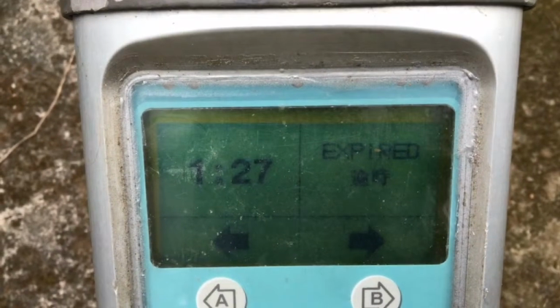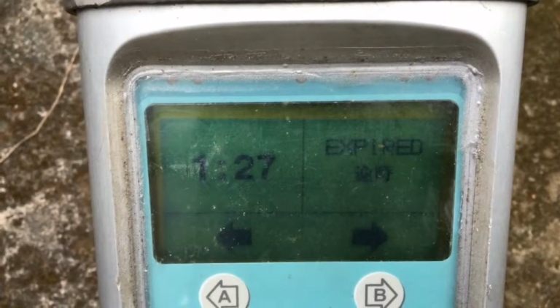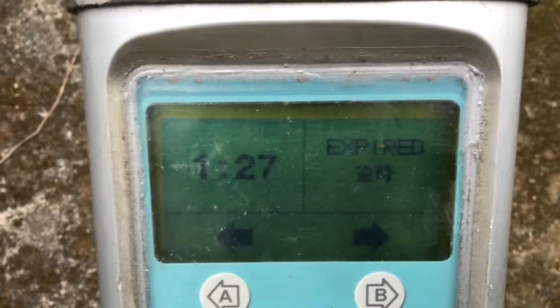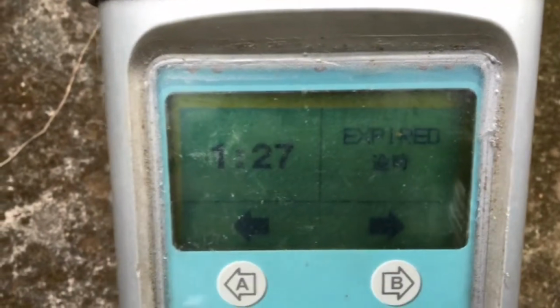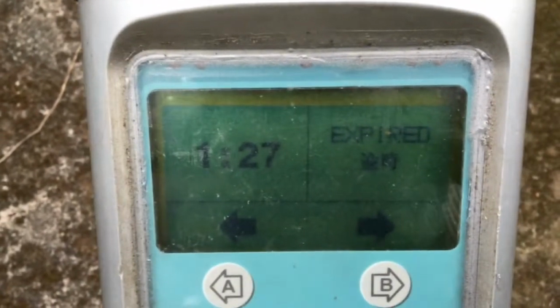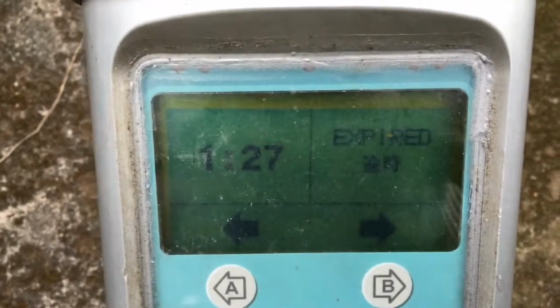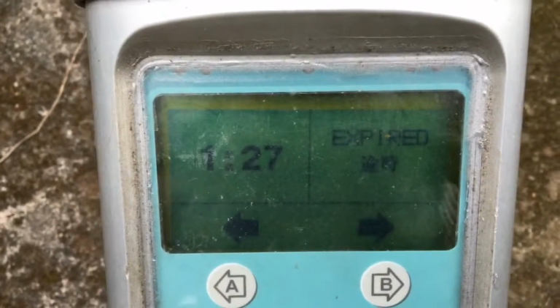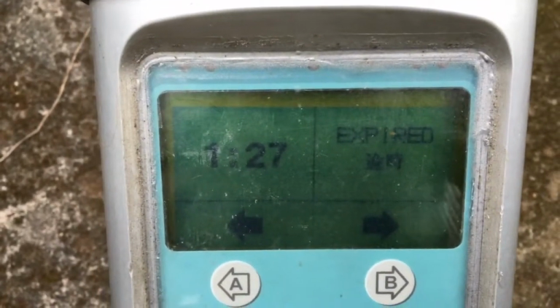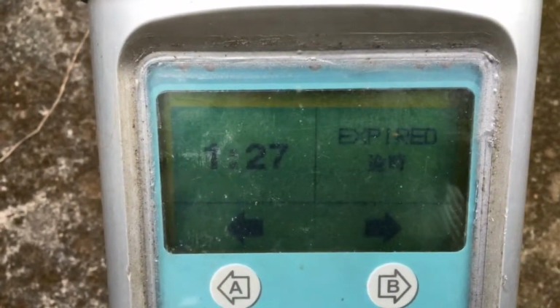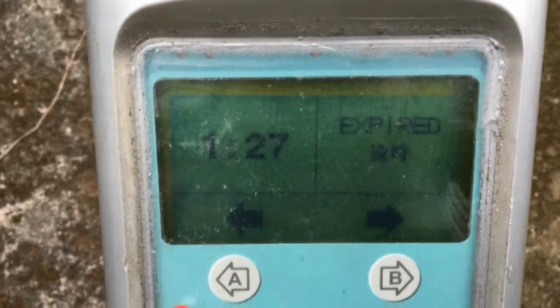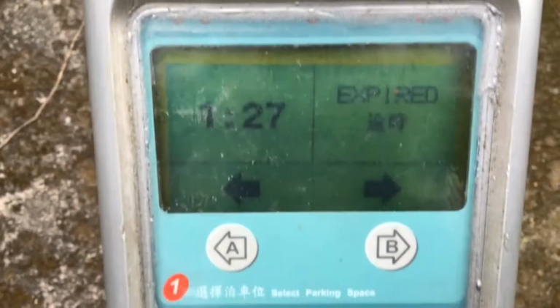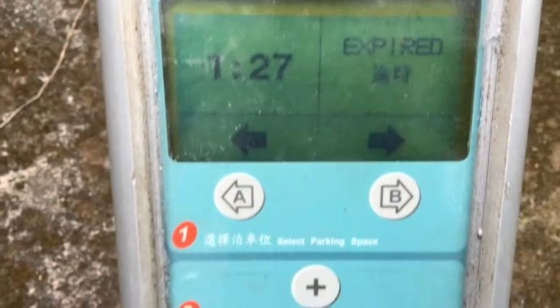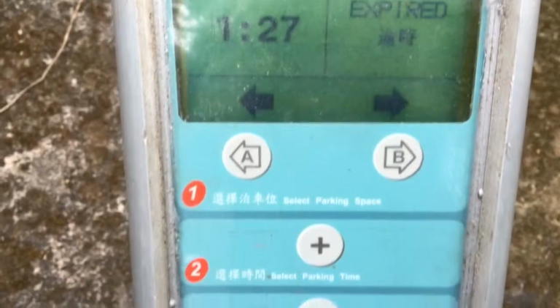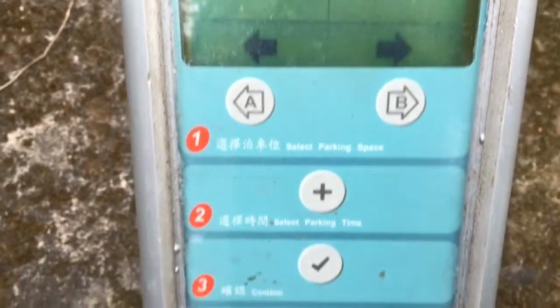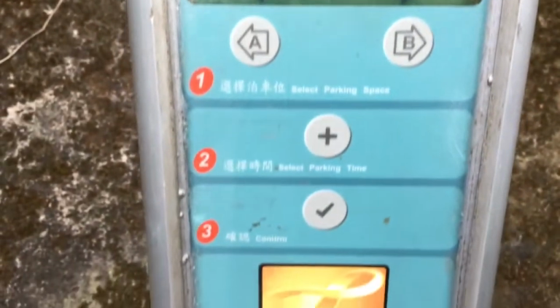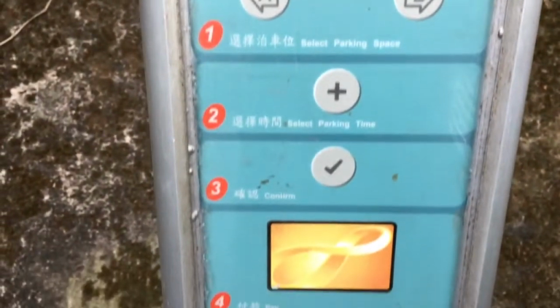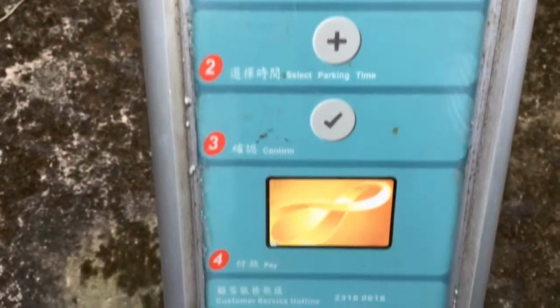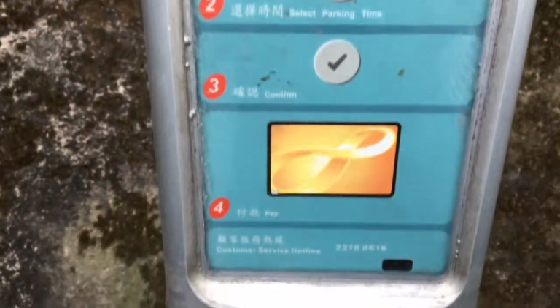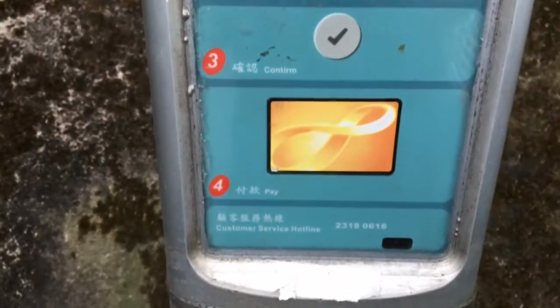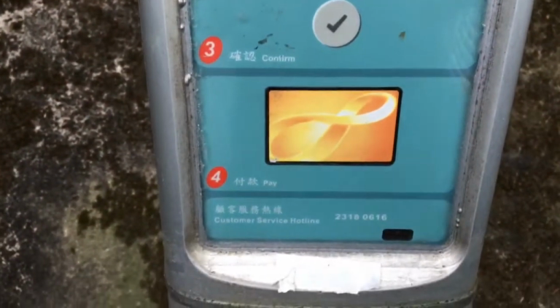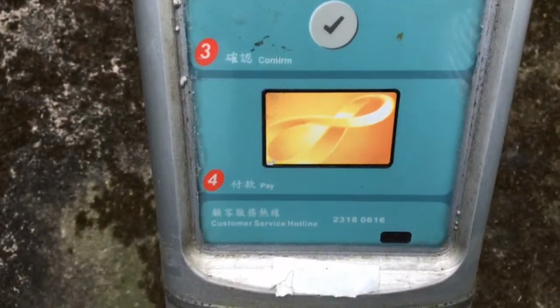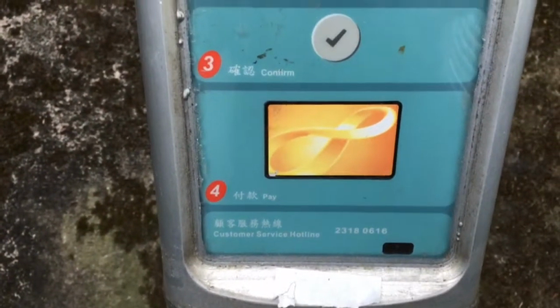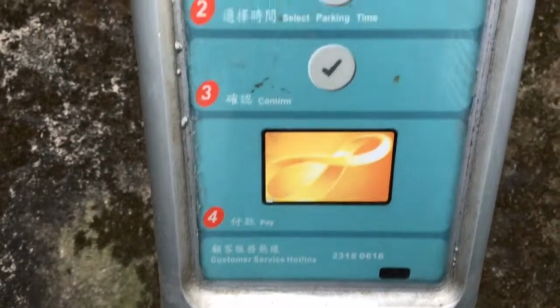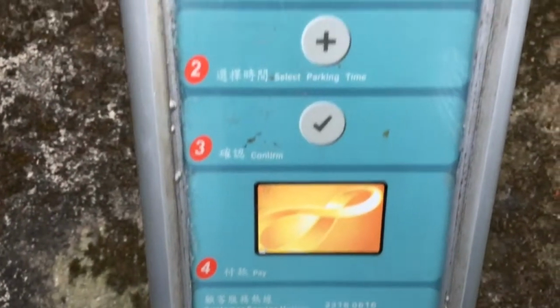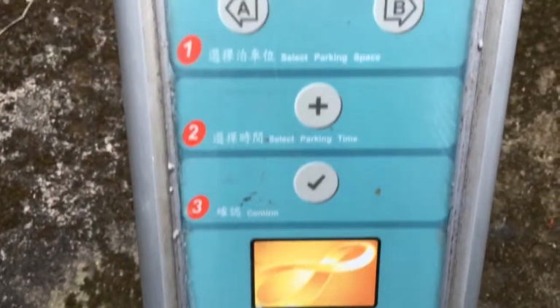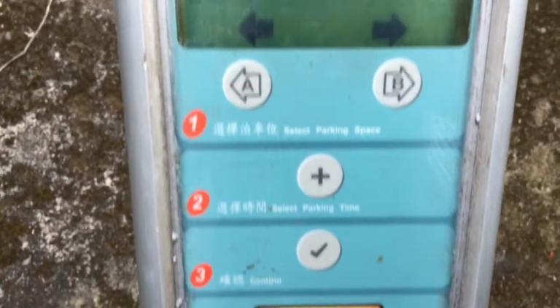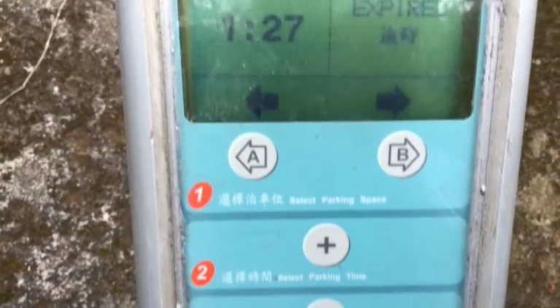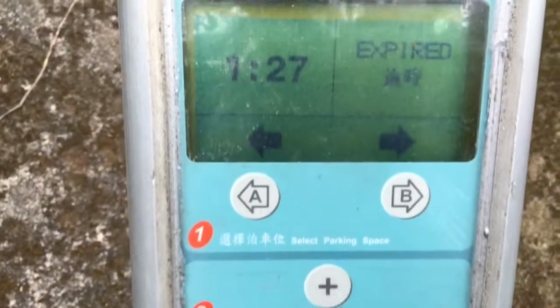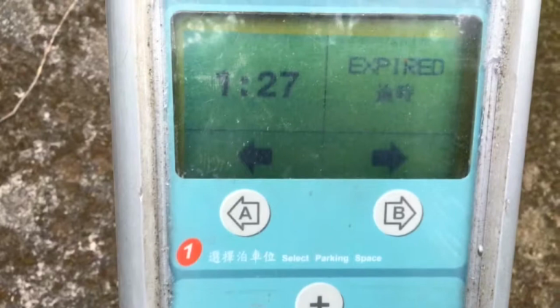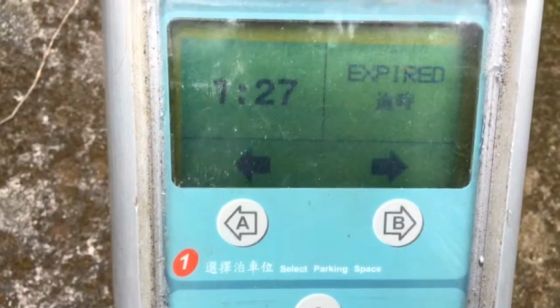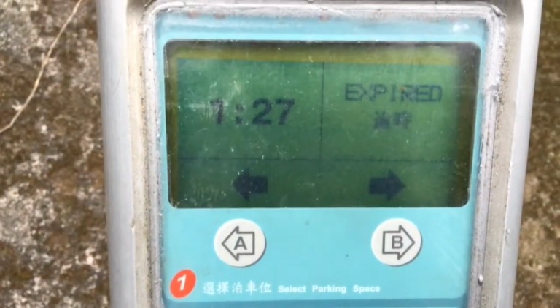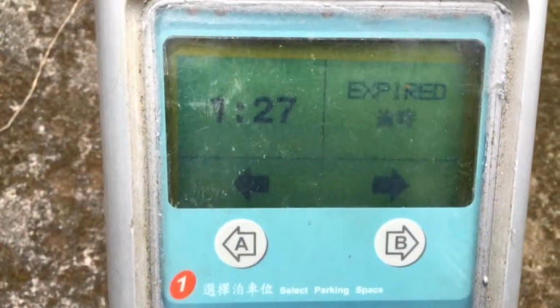So this is just a quick video on how a parking meter works in Hong Kong. Parking meters in Hong Kong use the Octopus card, which is our subway transit card.